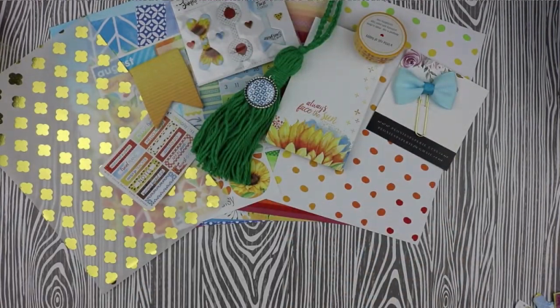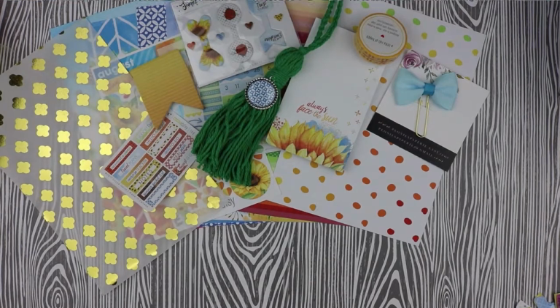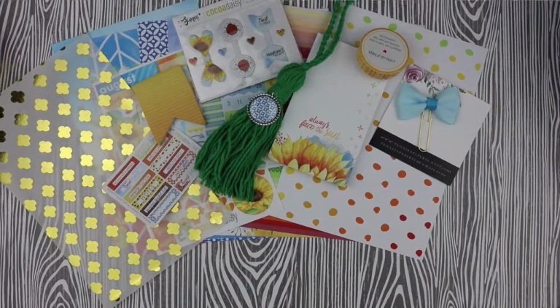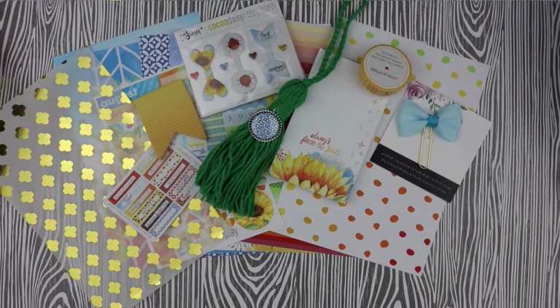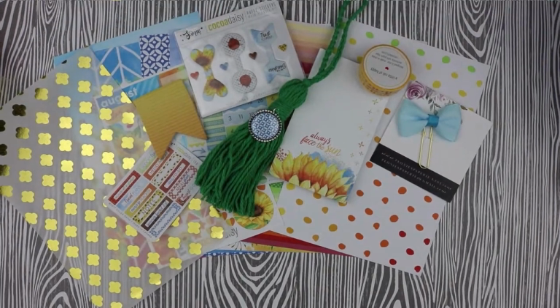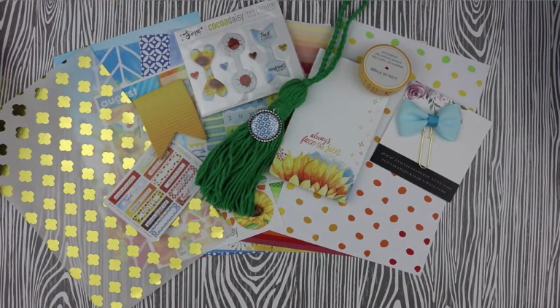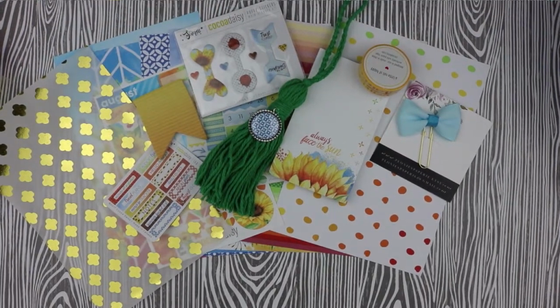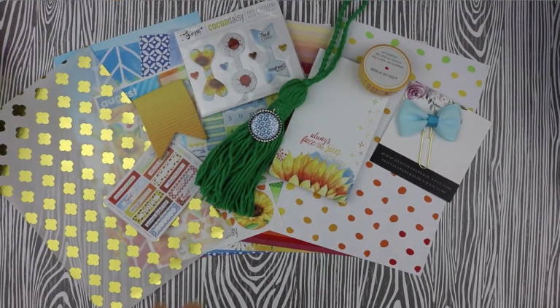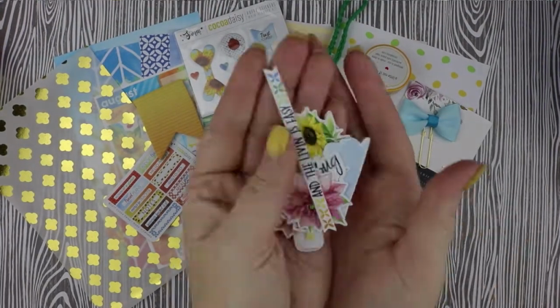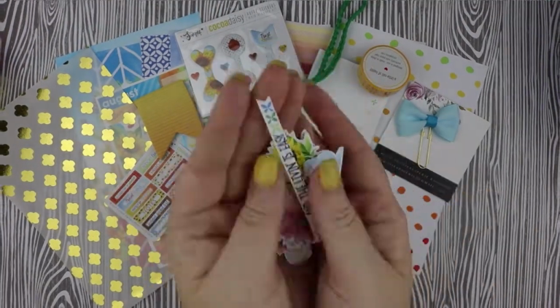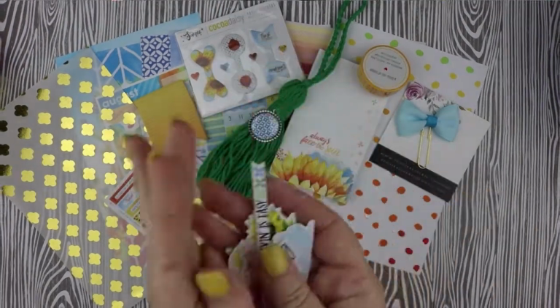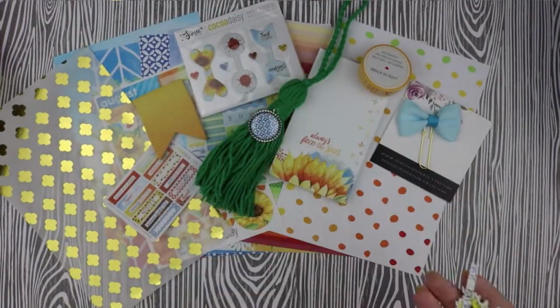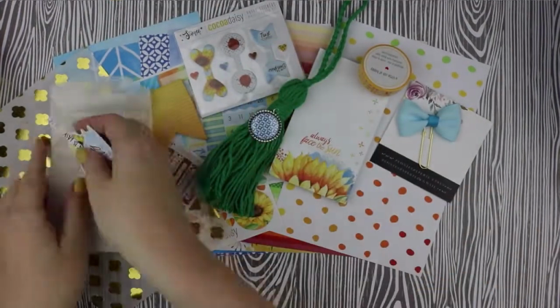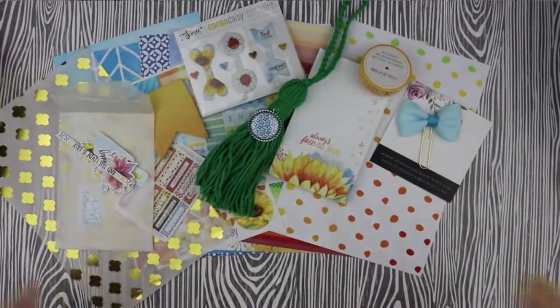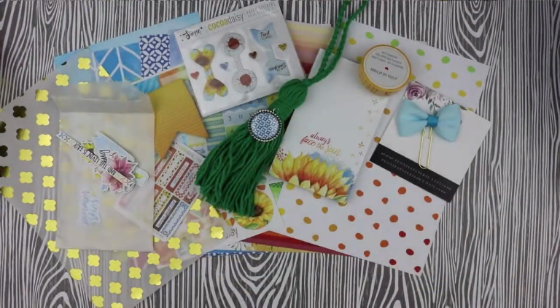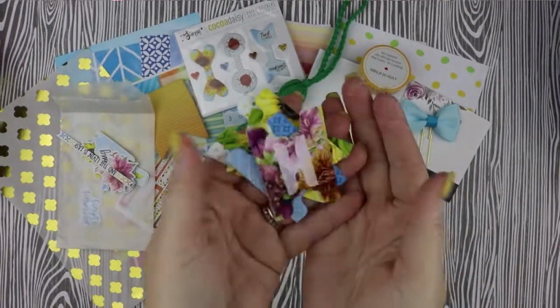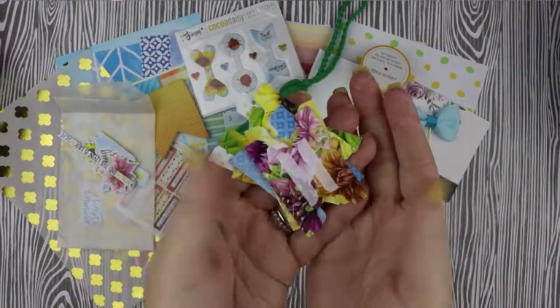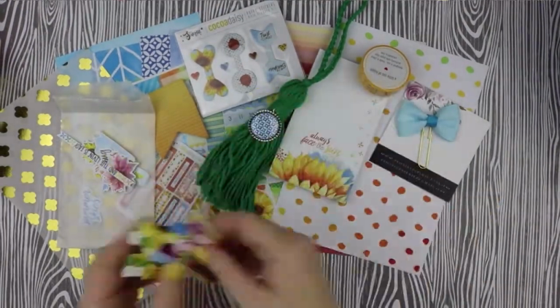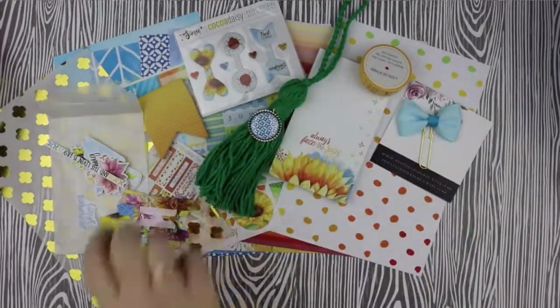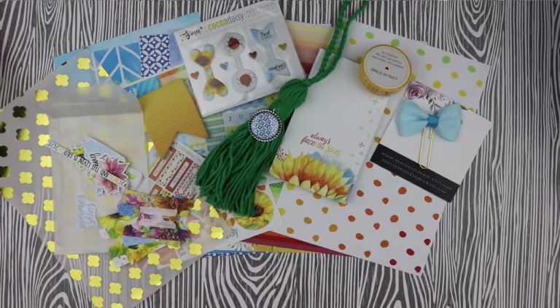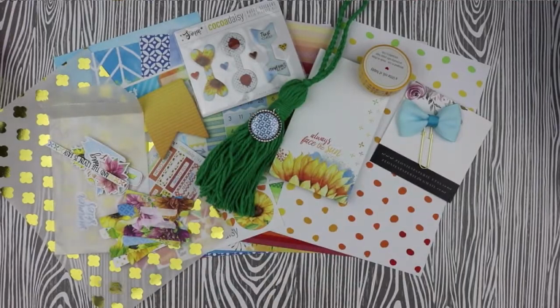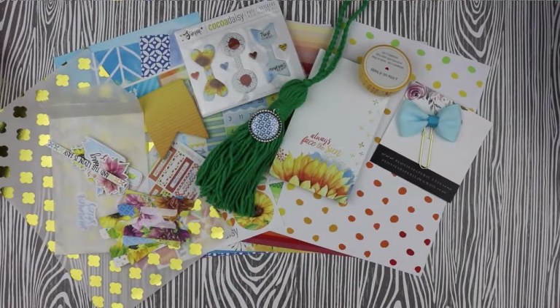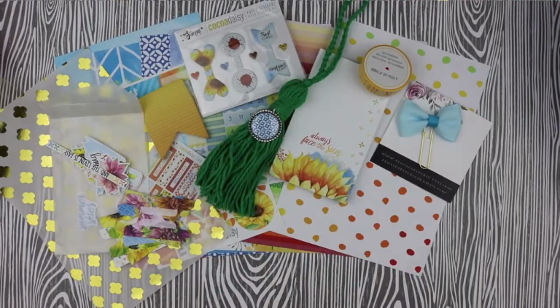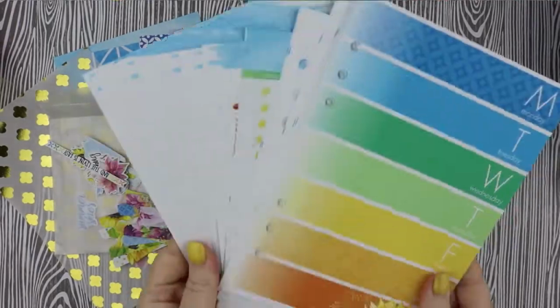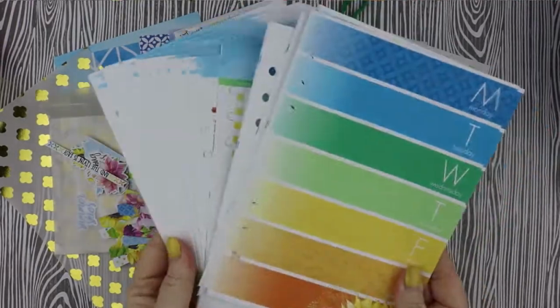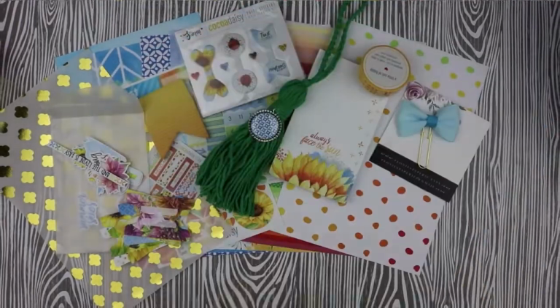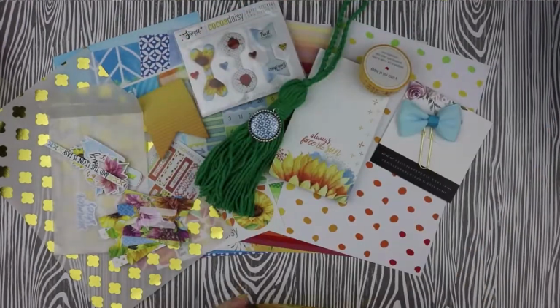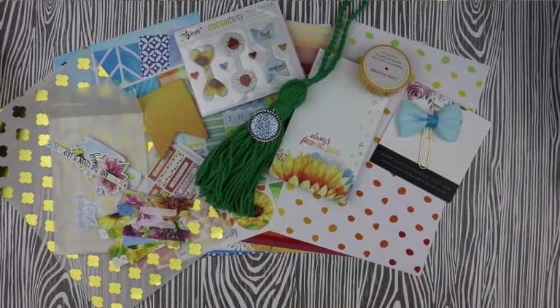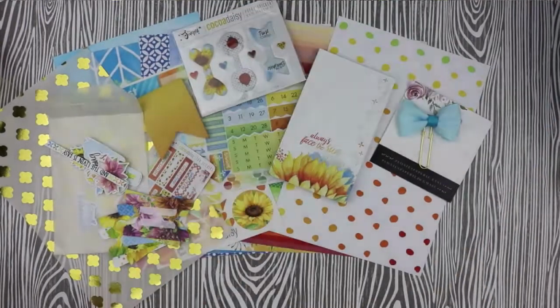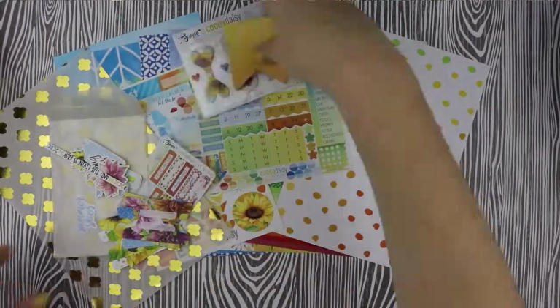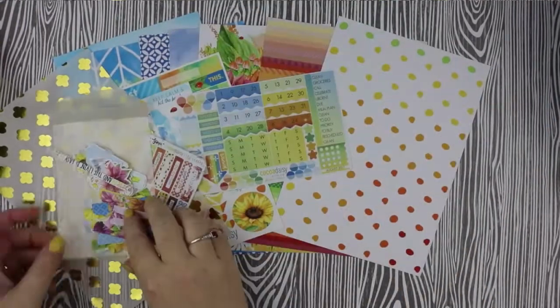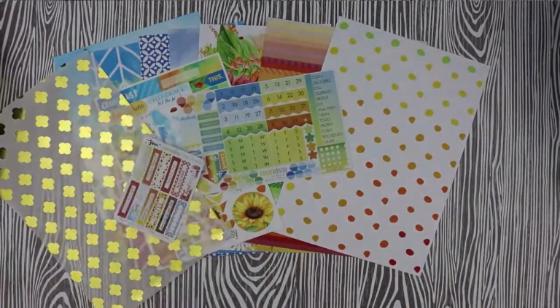We also got some washi and then we also got this beautiful gold foiled vellum. To top it all off, we got our usual die cuts, we also got our tabs and of course our inserts which we will be looking at more closely later.